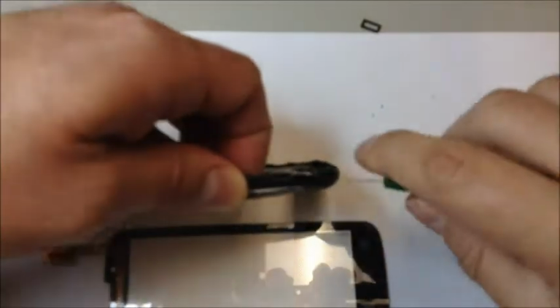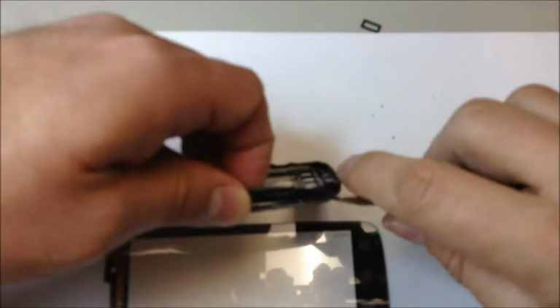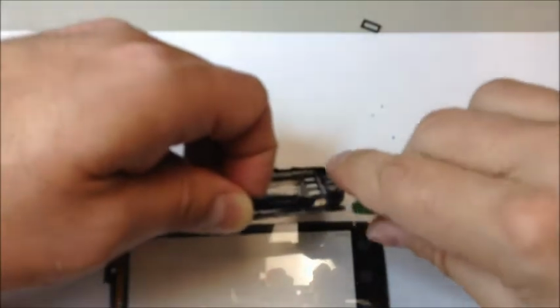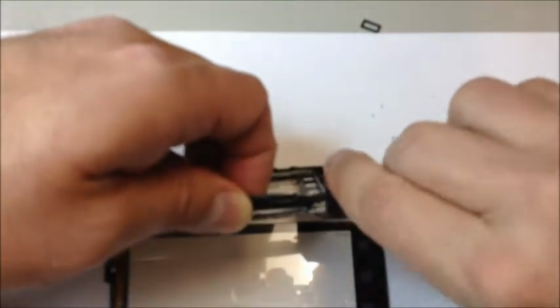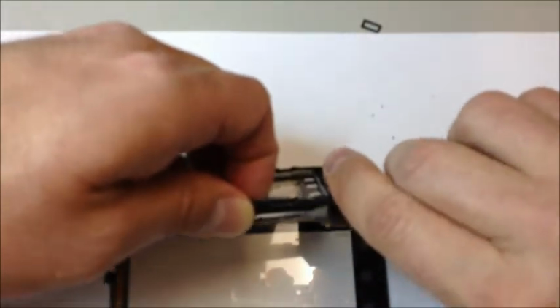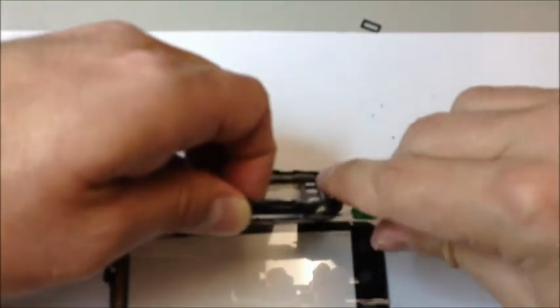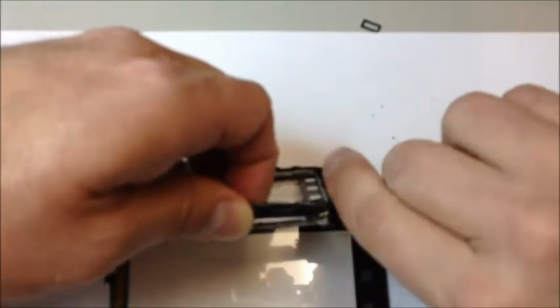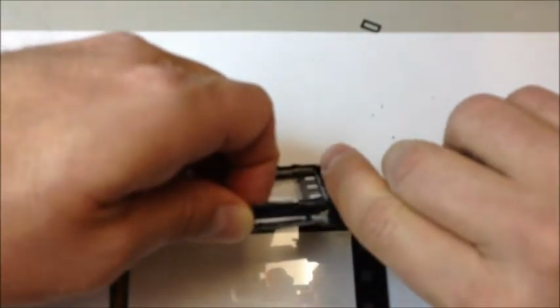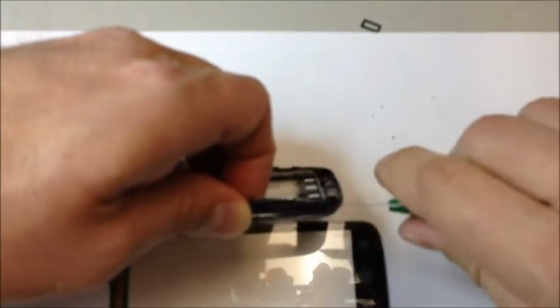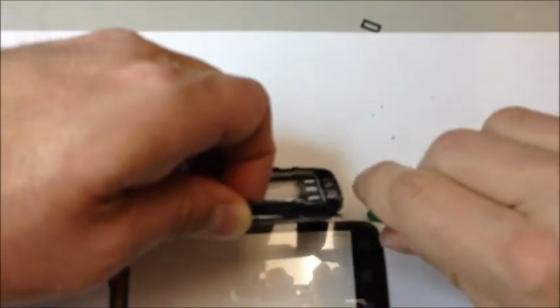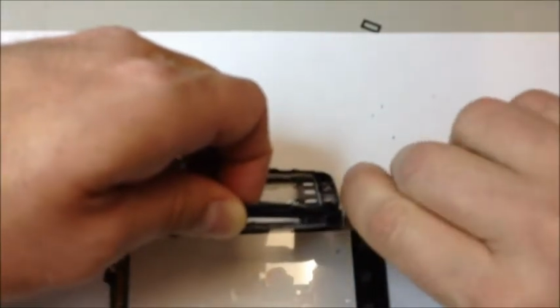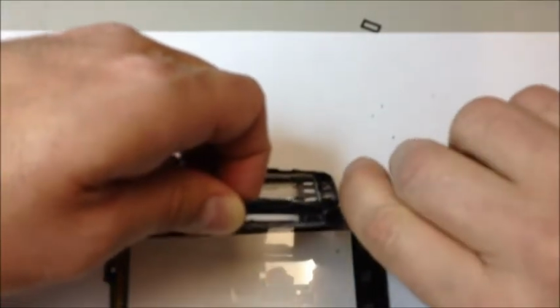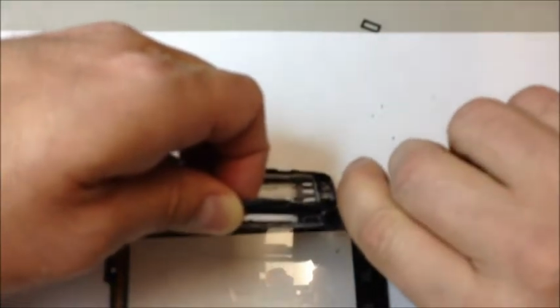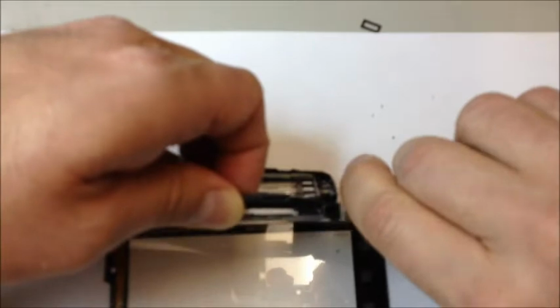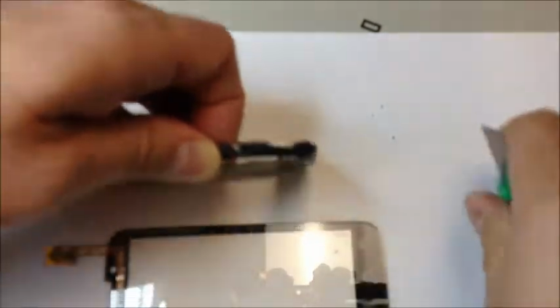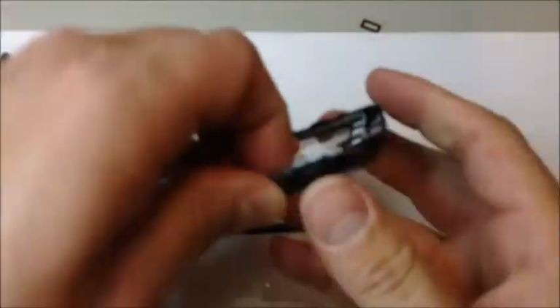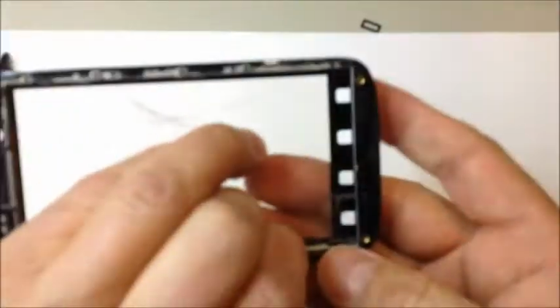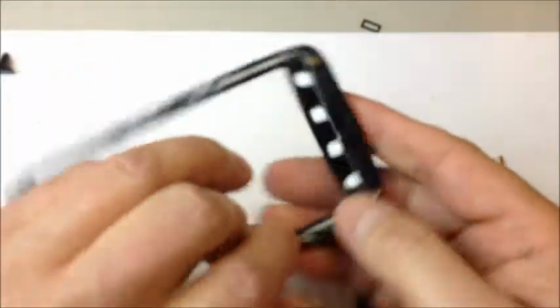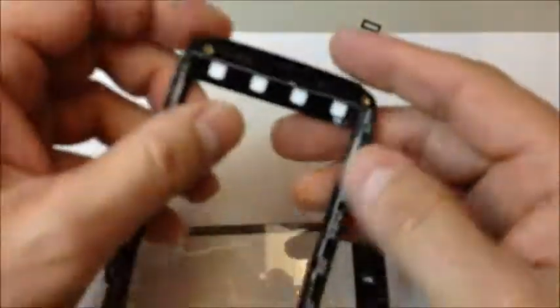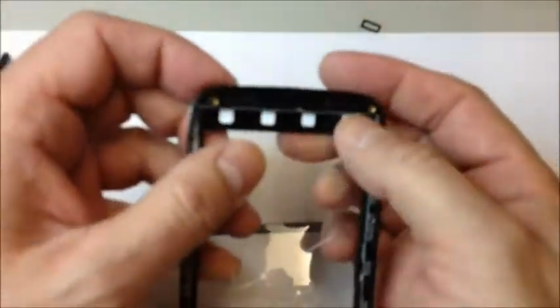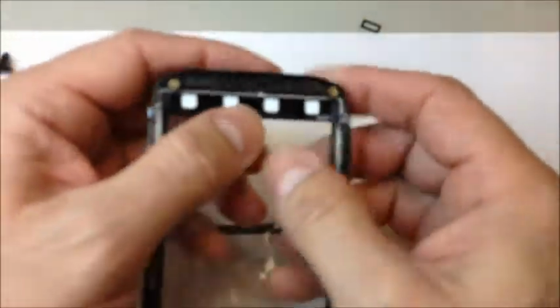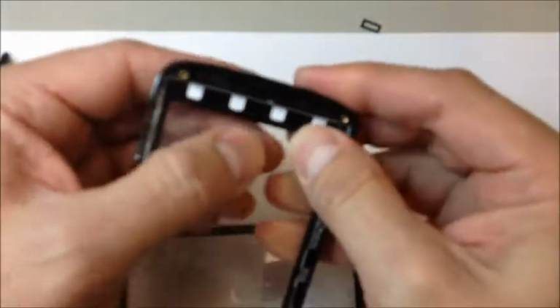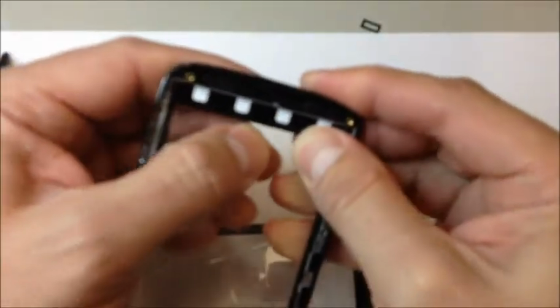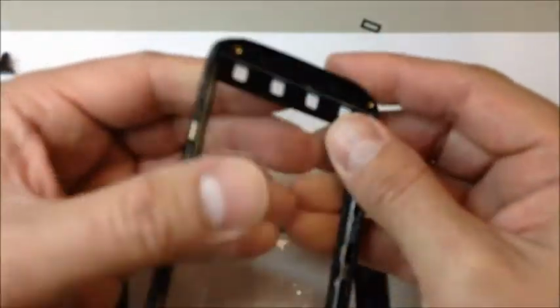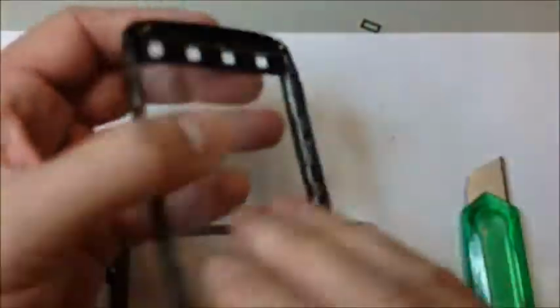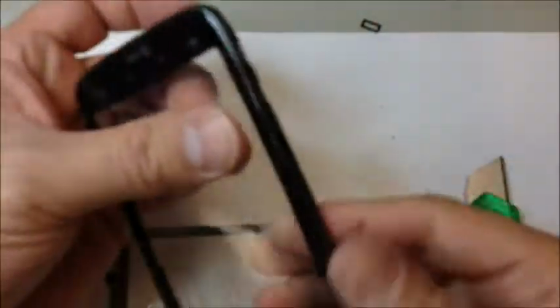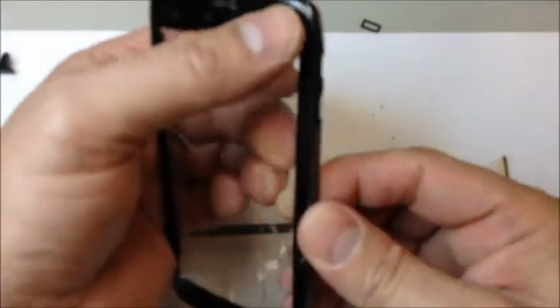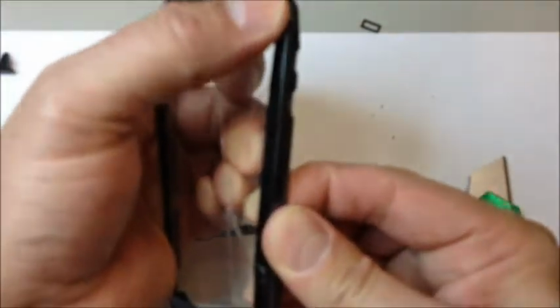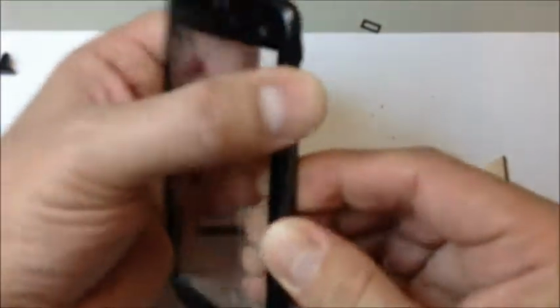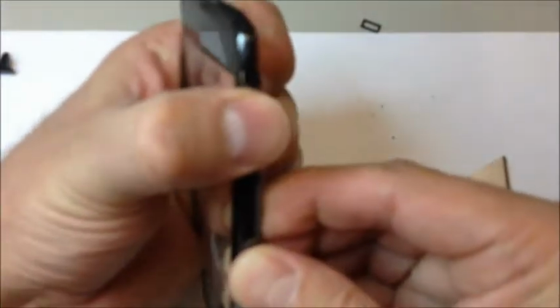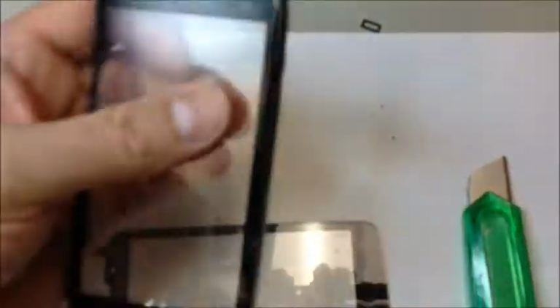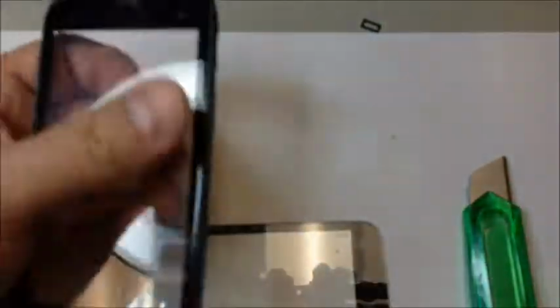I went in here with a pre-dulled razor blade just to make sure I was getting in at the right location. From there it started coming apart, but you really have to work your way around it and take your time — this will take a minute.